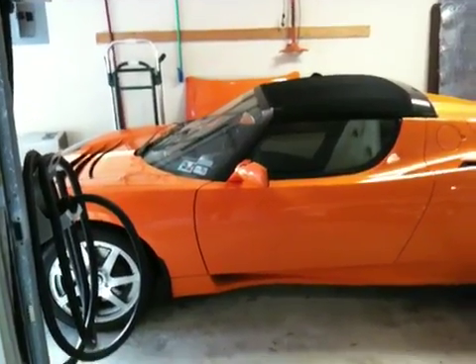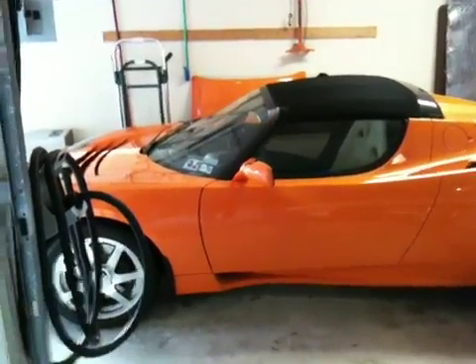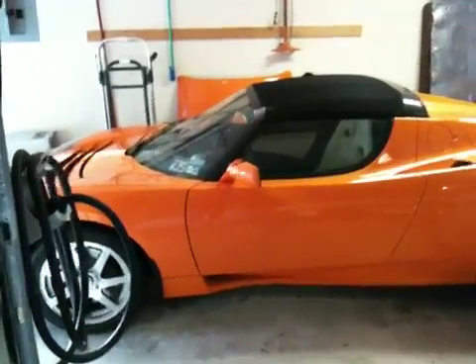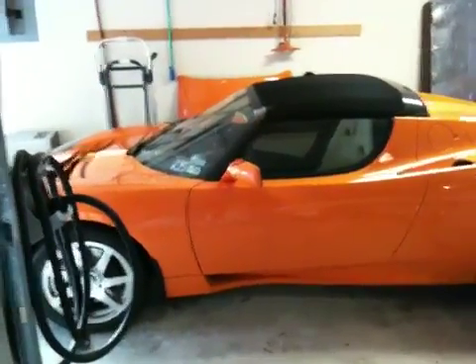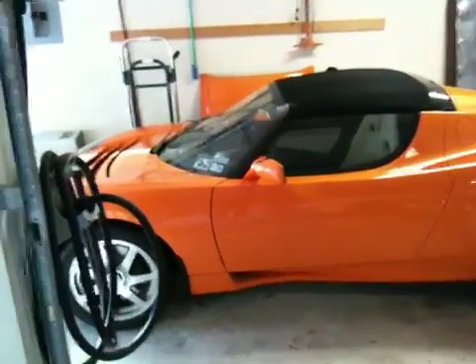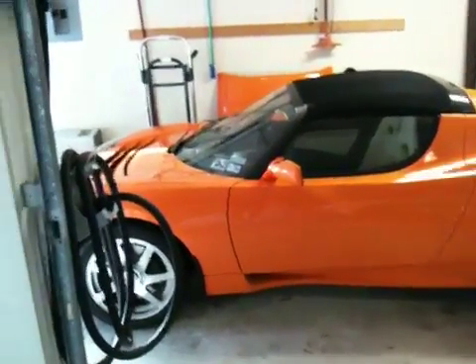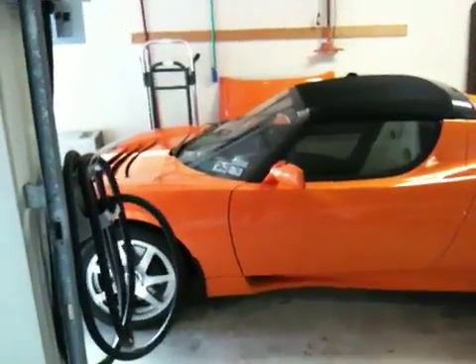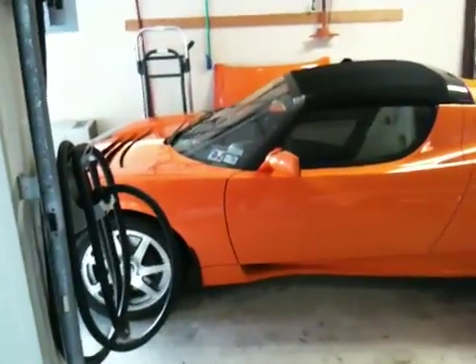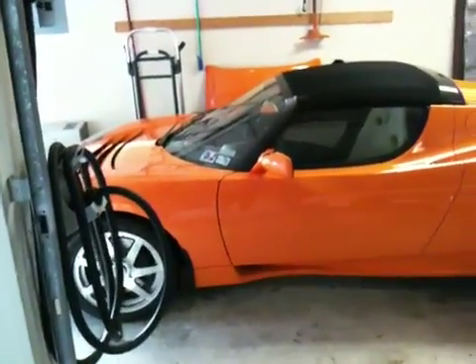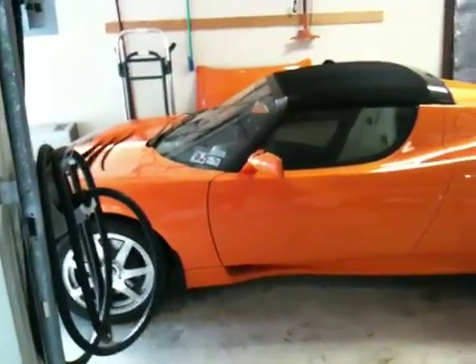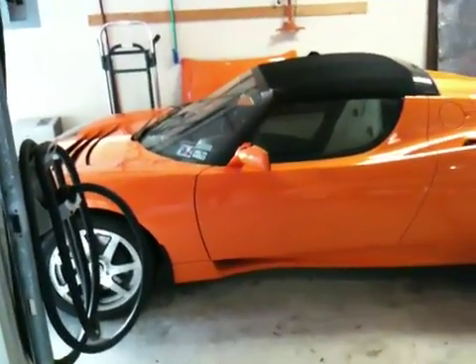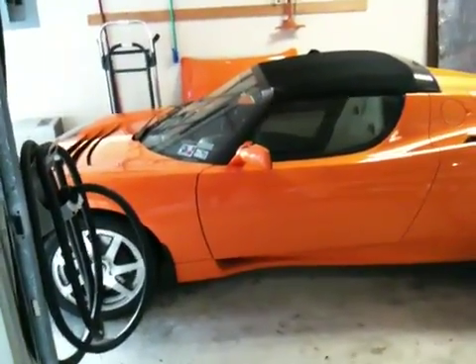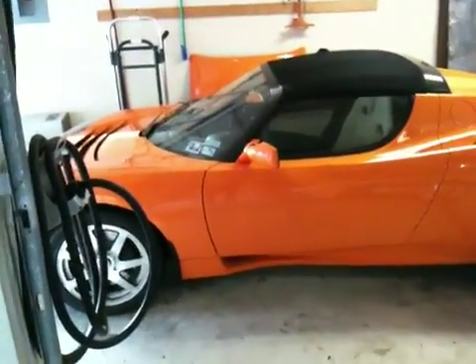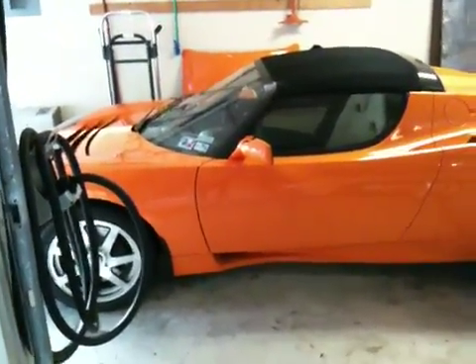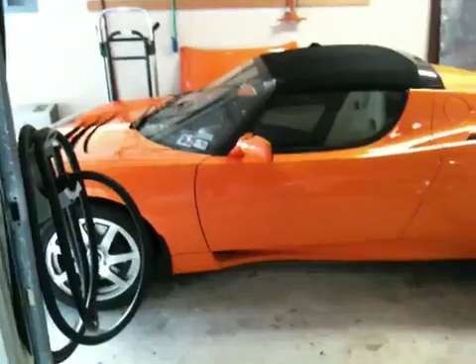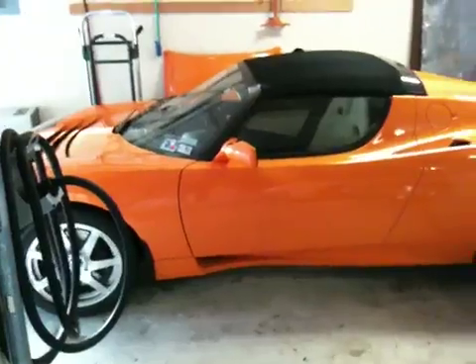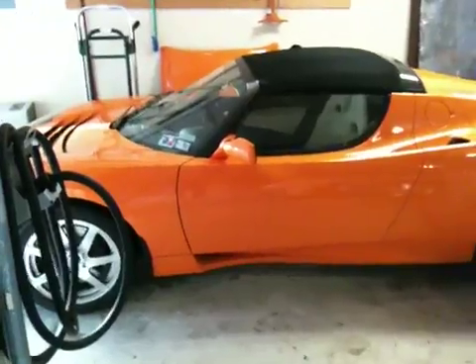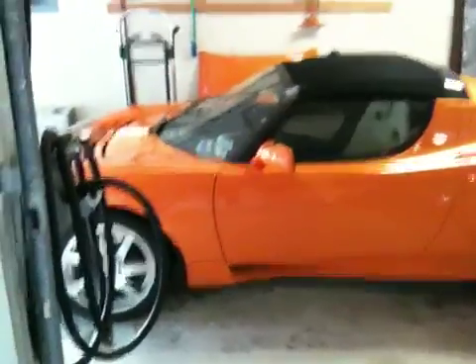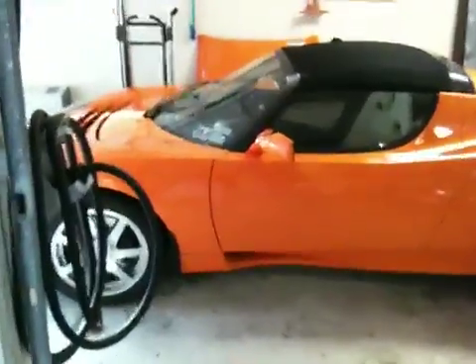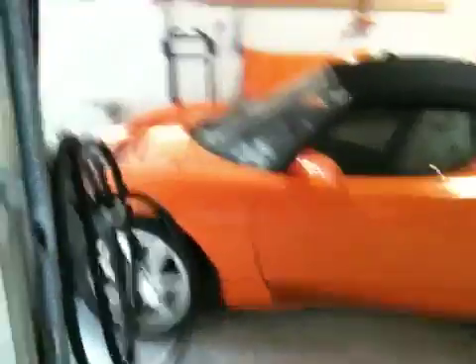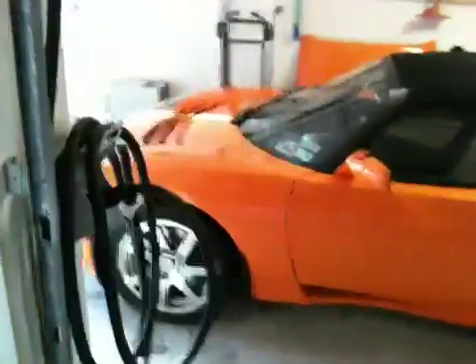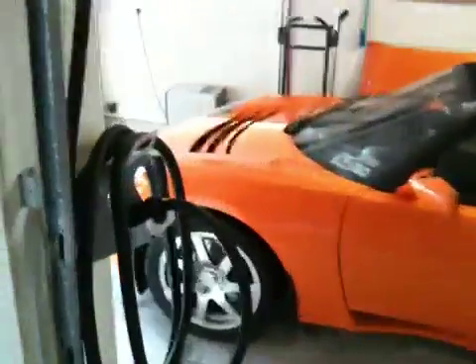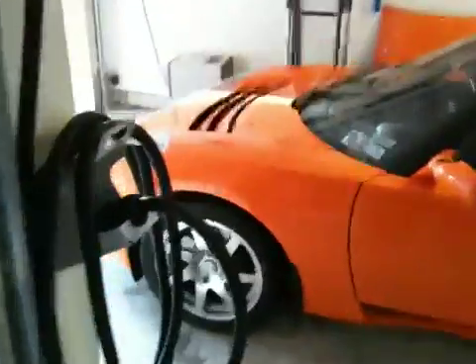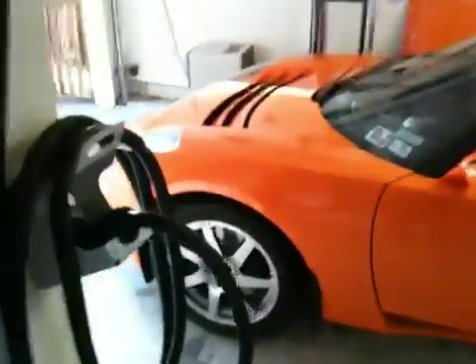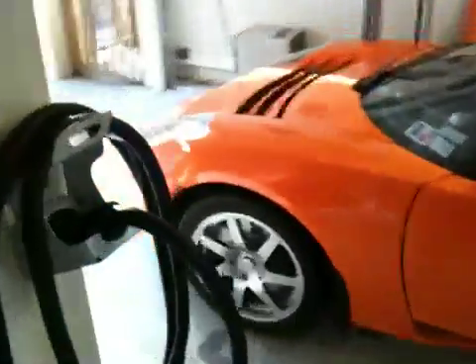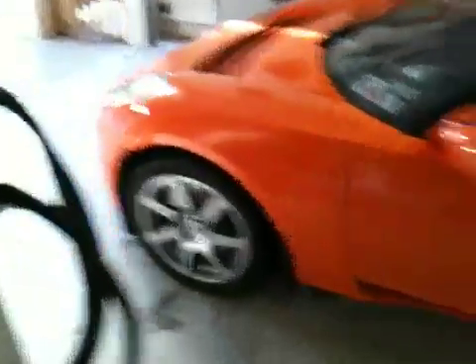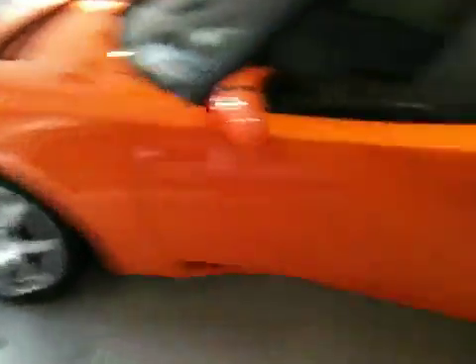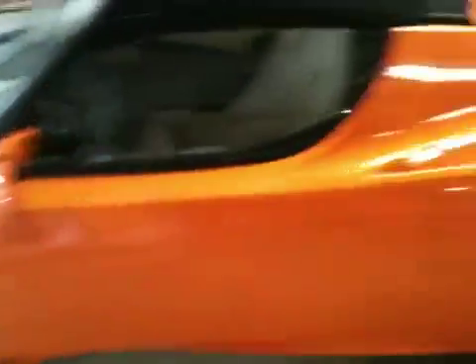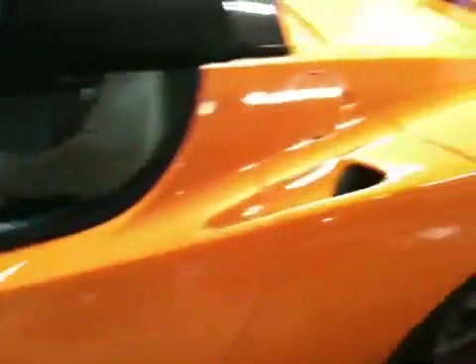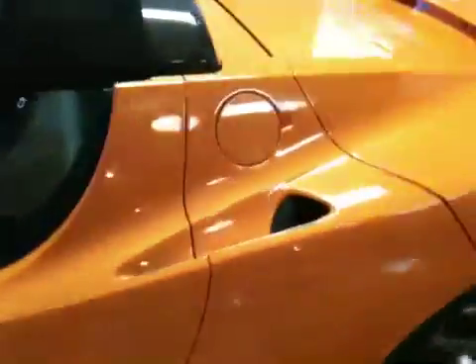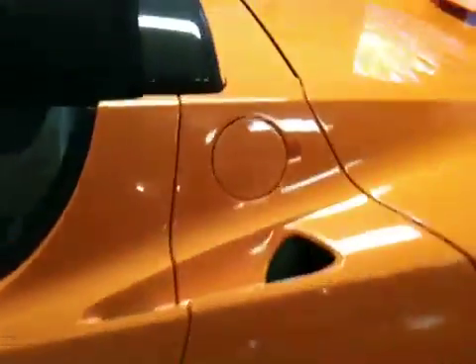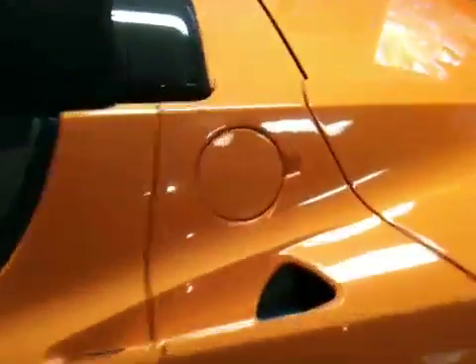Today we get to see what it looks like when a Tesla brakes — and by brake, I don't mean stops, but I mean stops working.